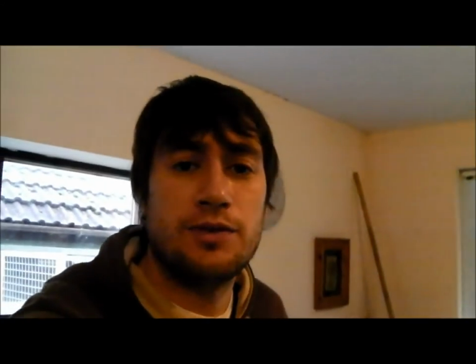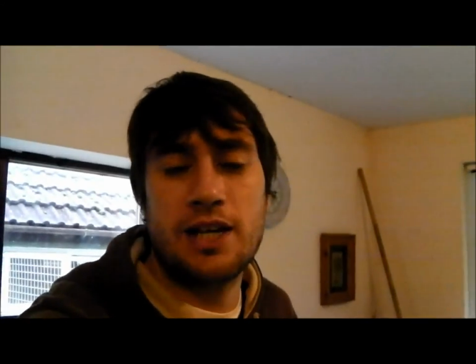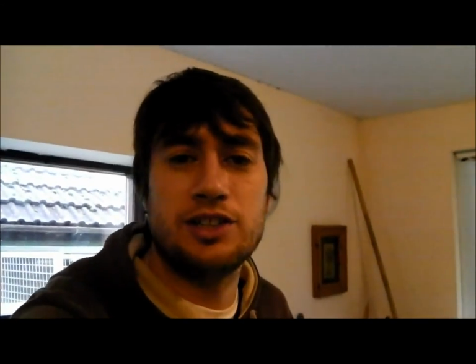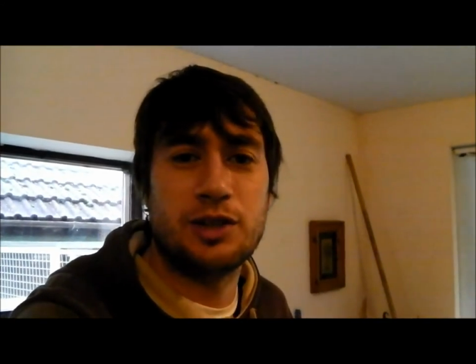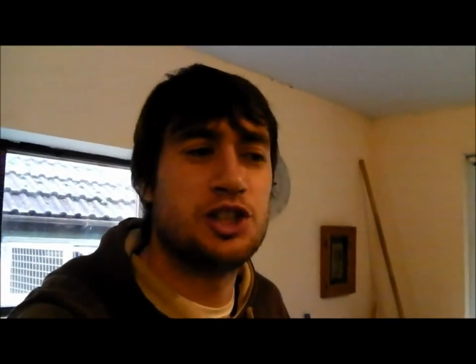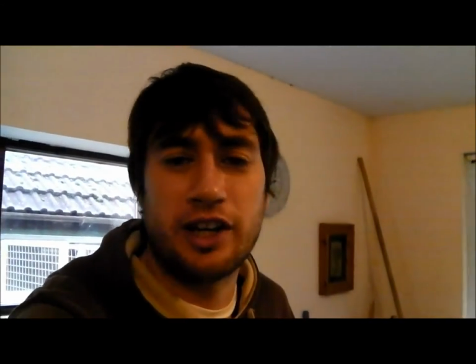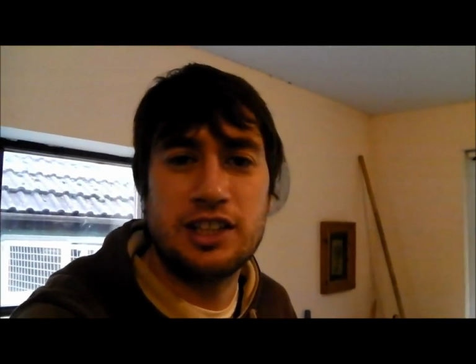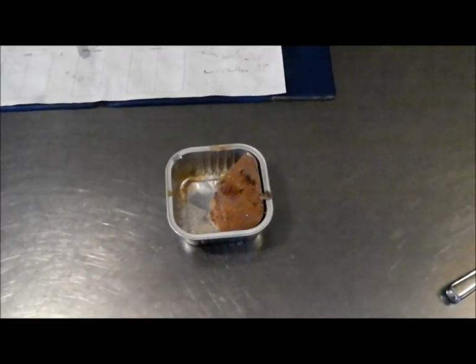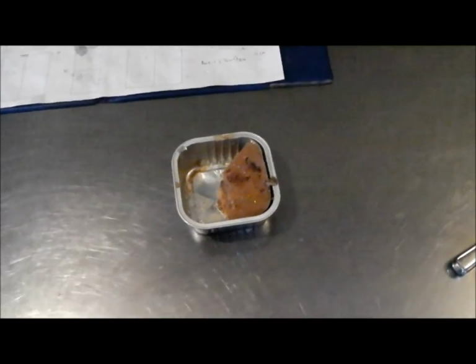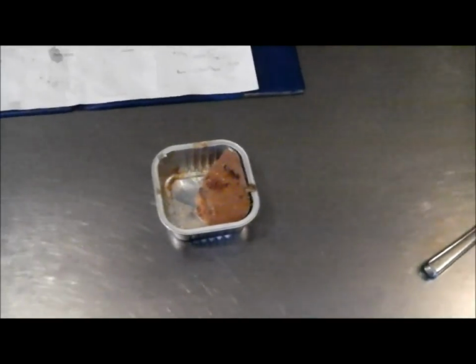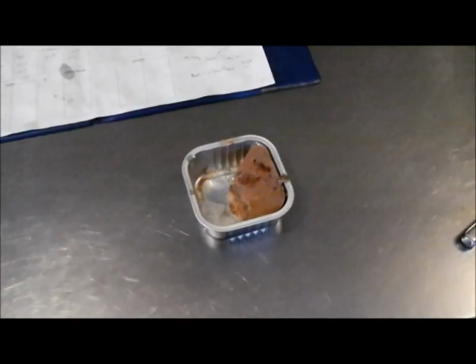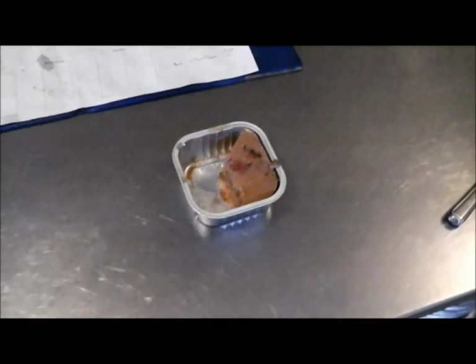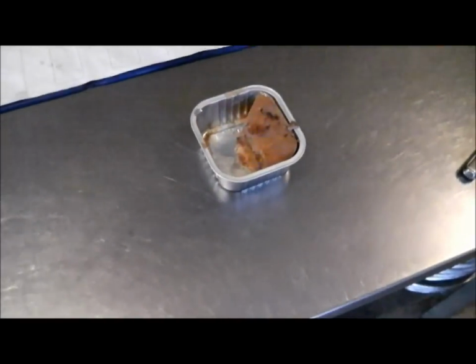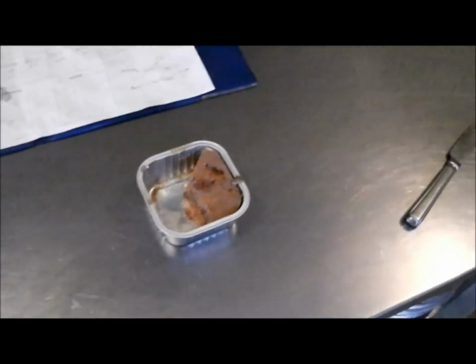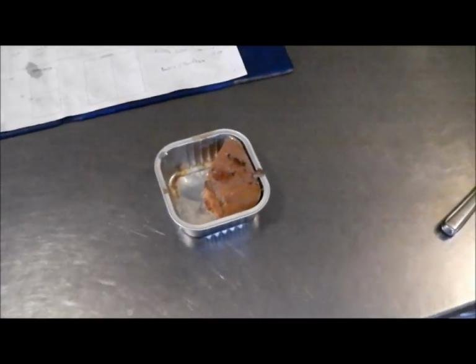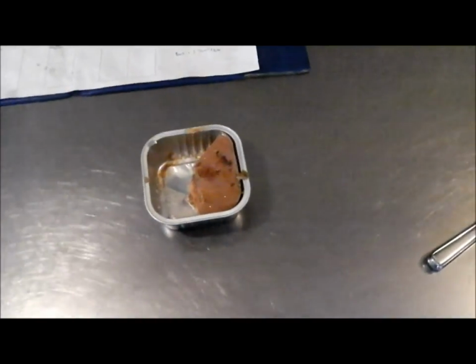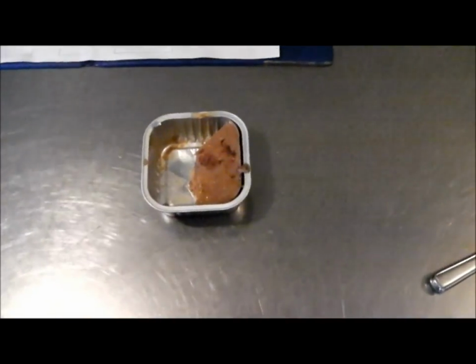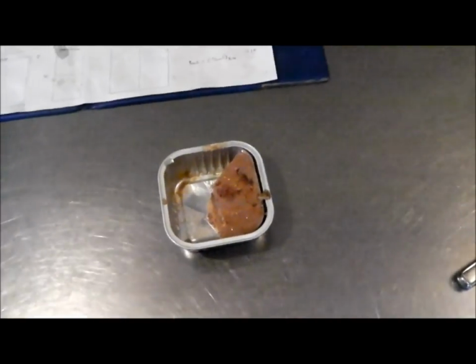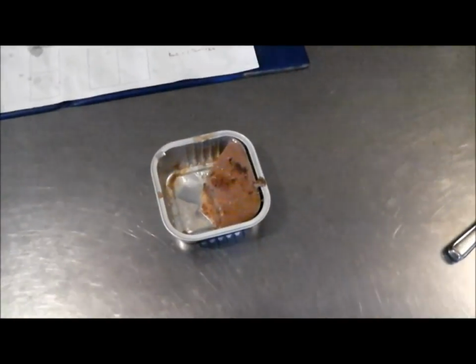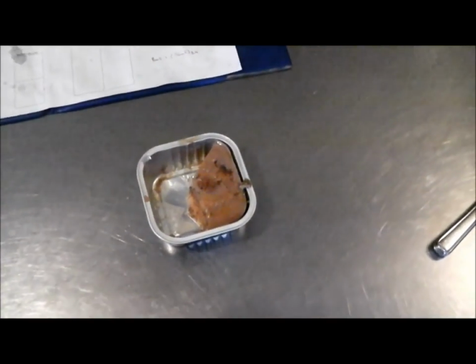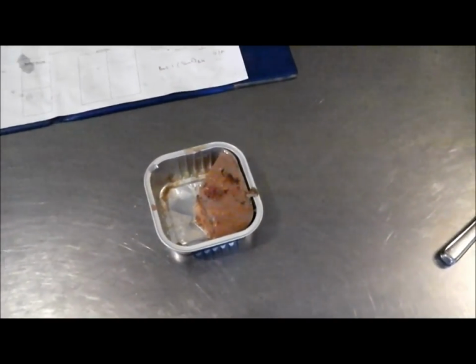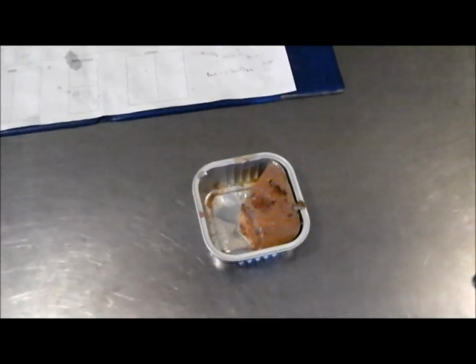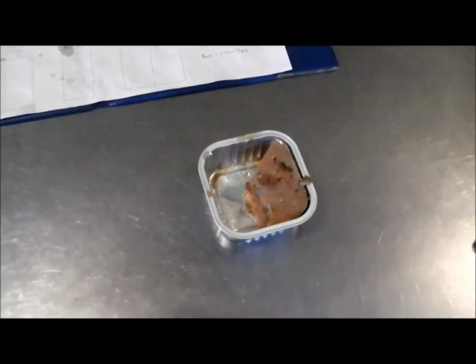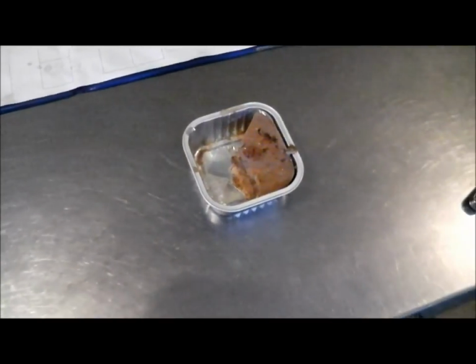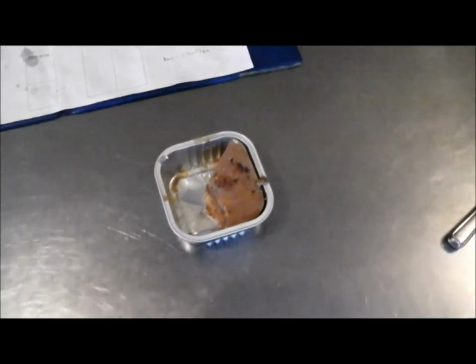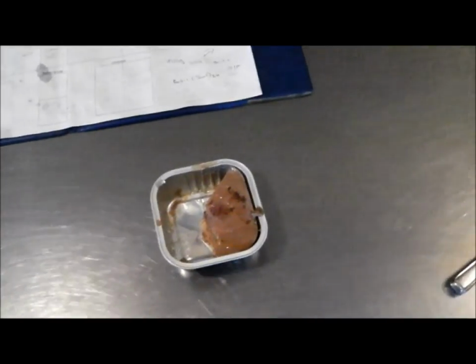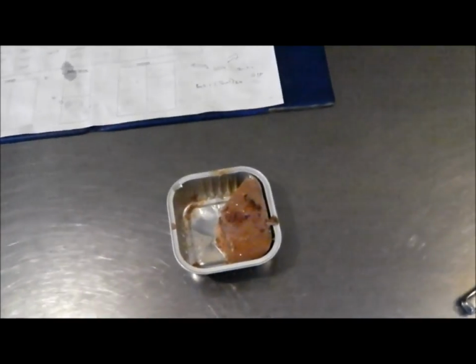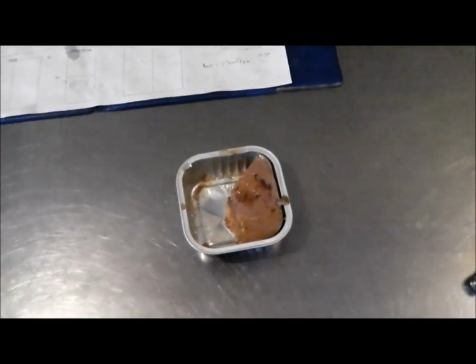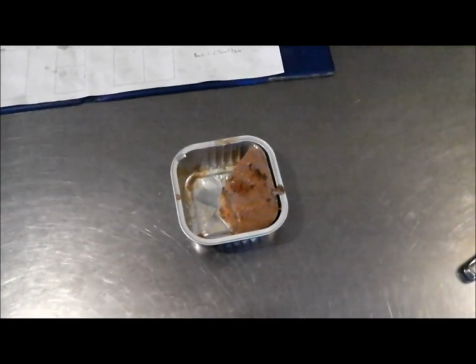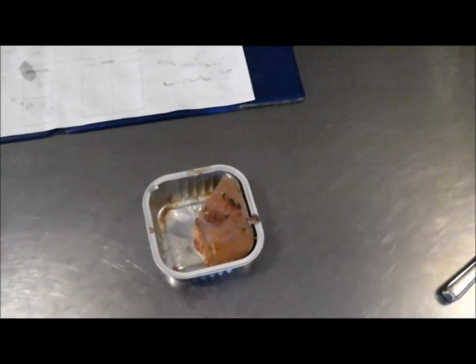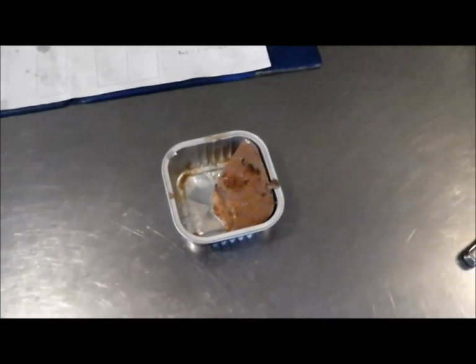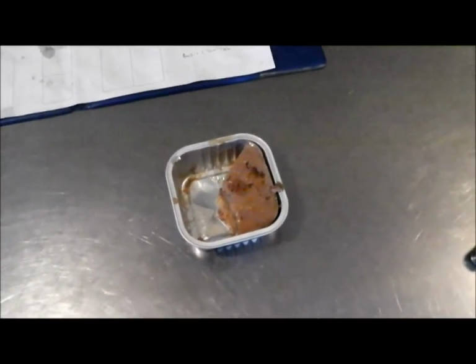The first game that we're going to do is a treat find. You can use any treats you like, but it's probably best to use meat. You can use biscuit if you like, but the dog would rather find meat than a biscuit.